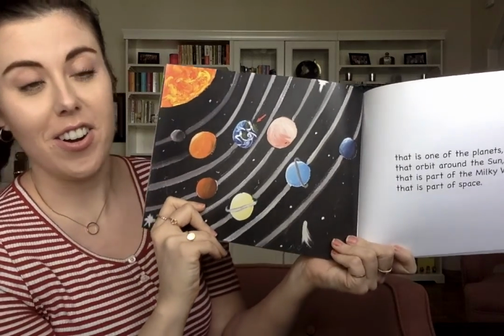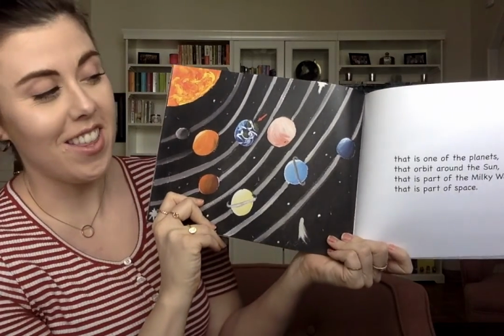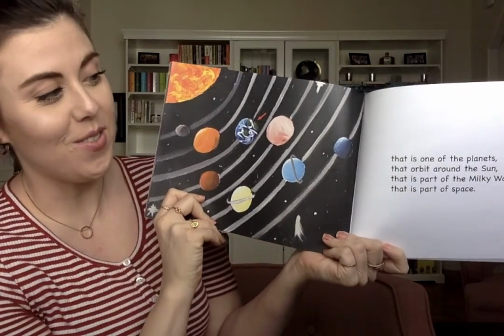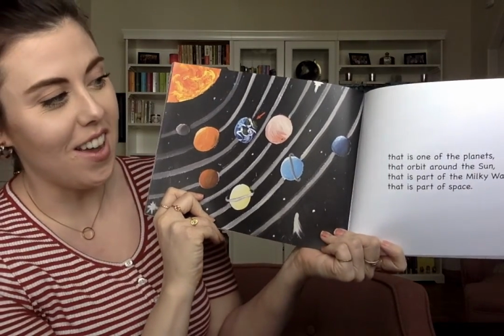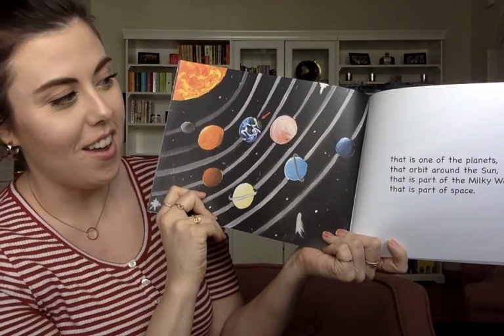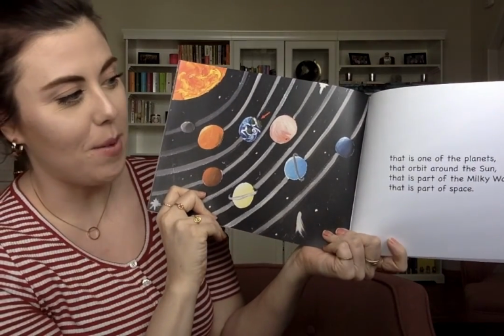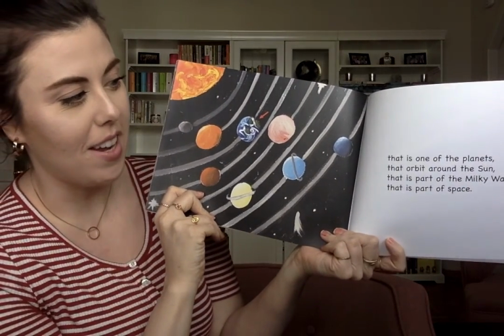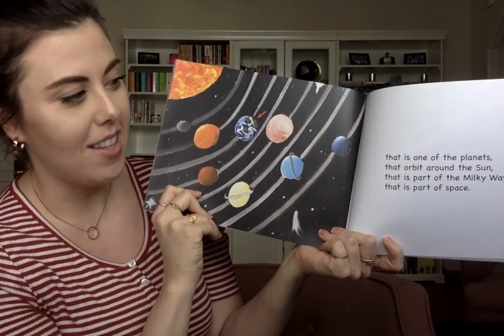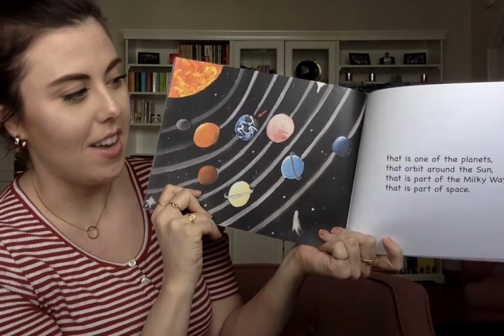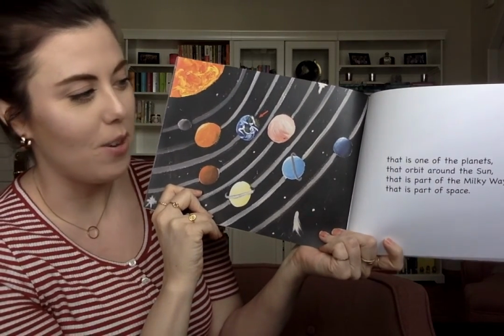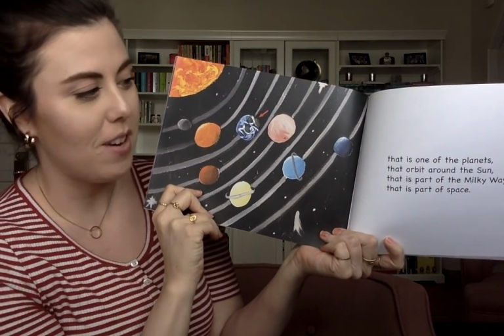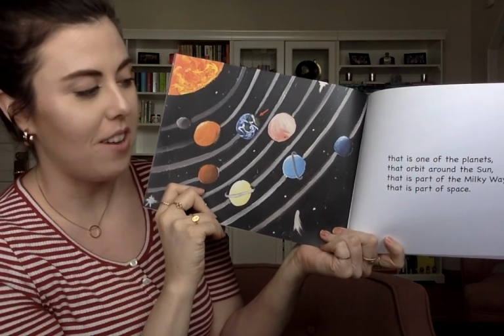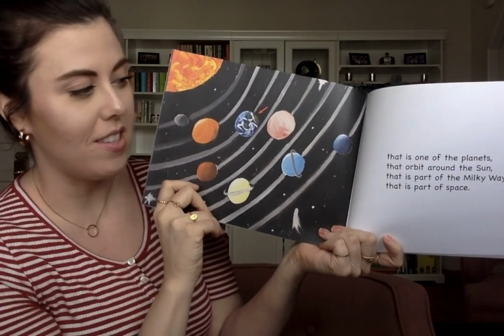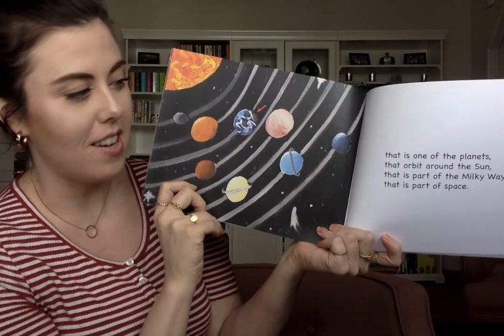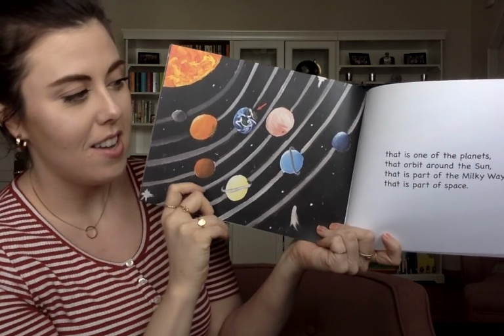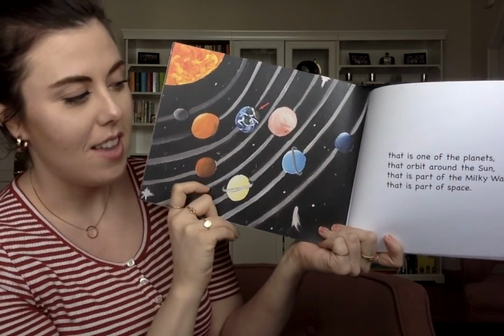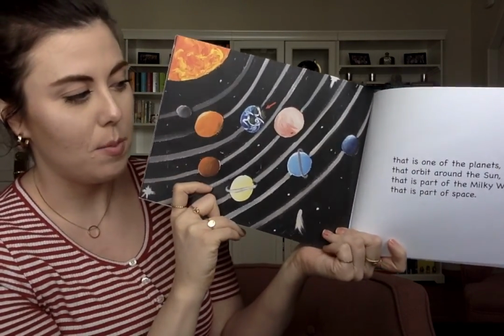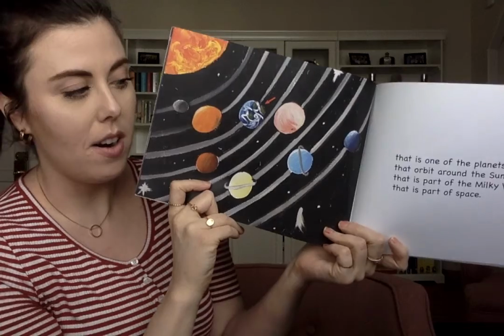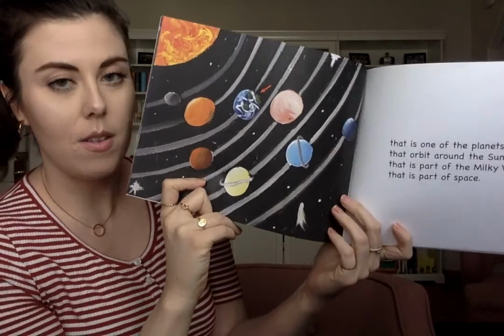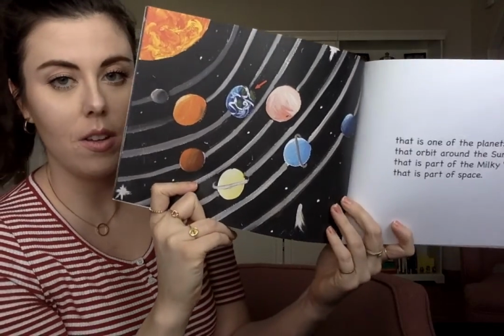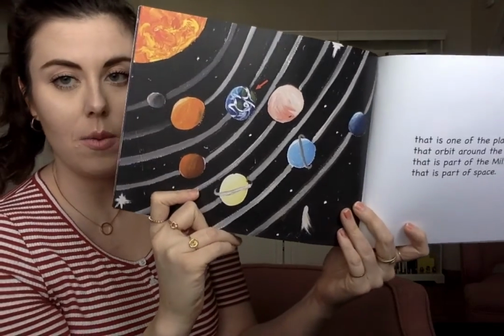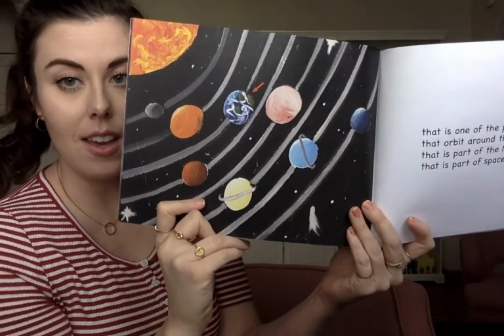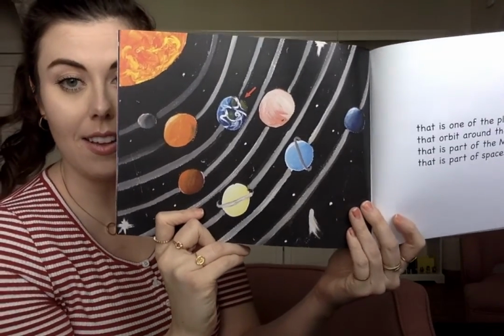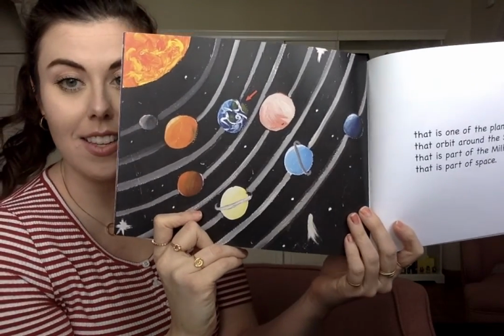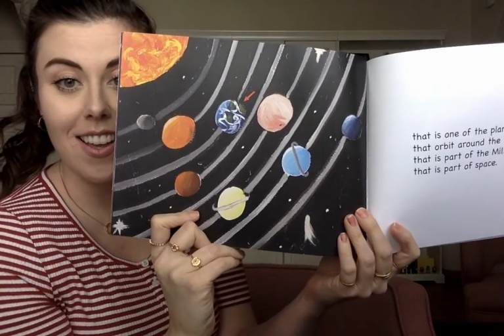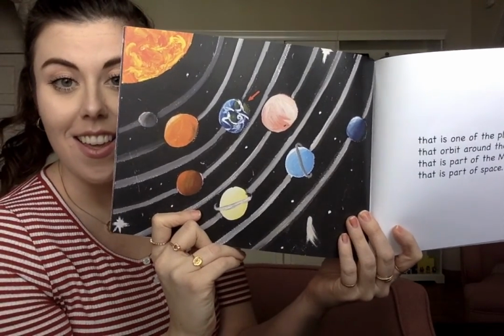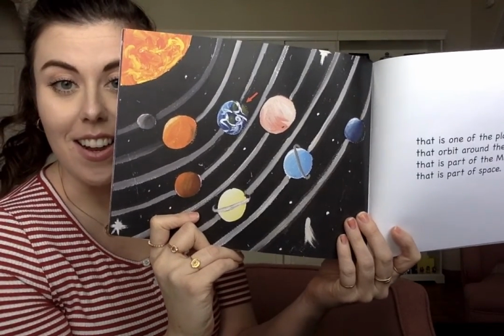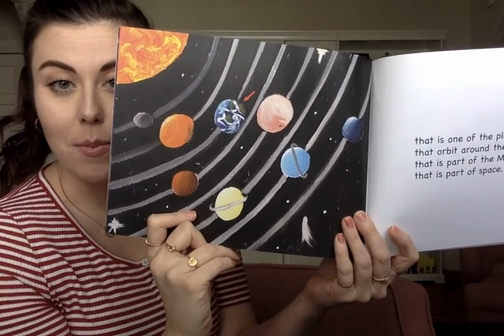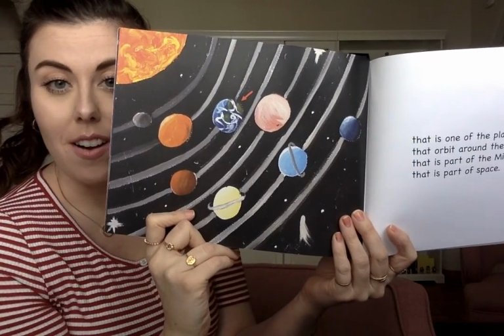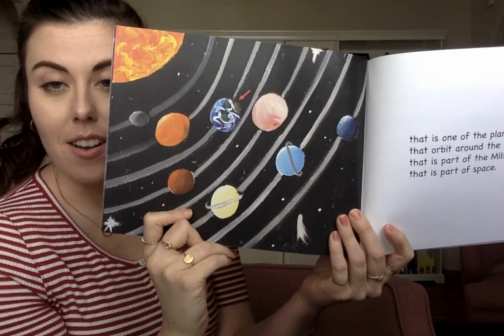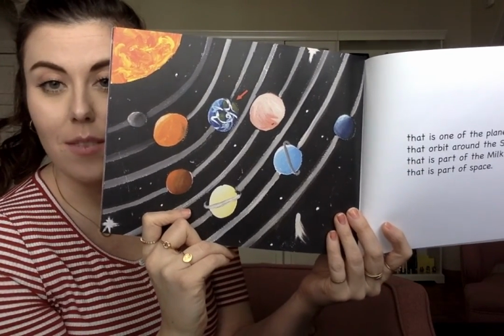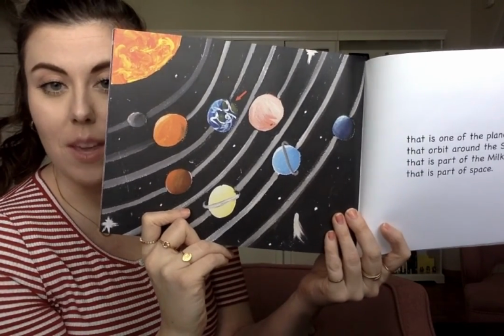Earth is one of the planets that orbit around the Sun, that is part of the Milky Way Galaxy, that is part of space.